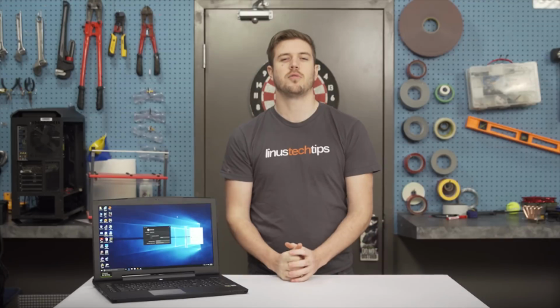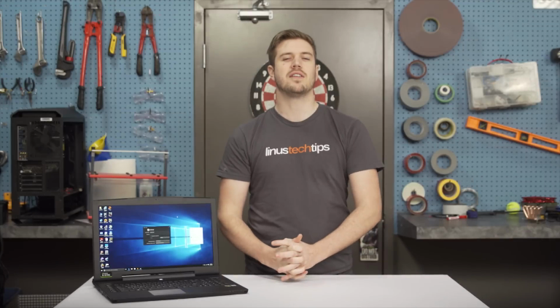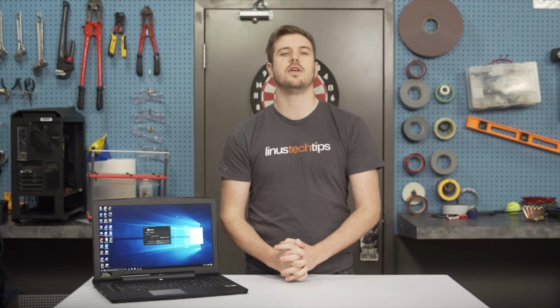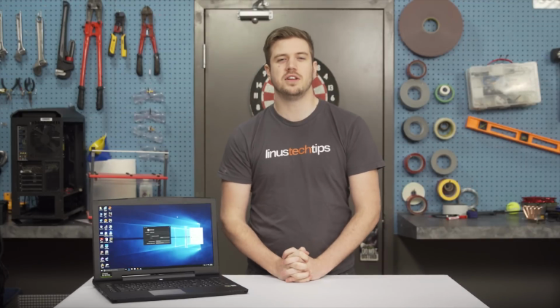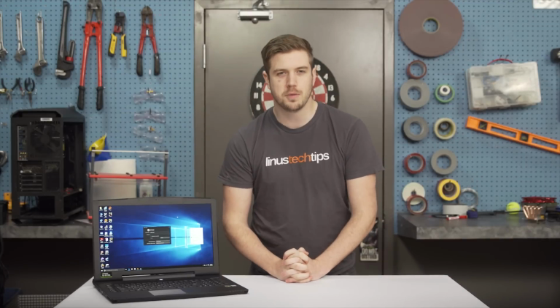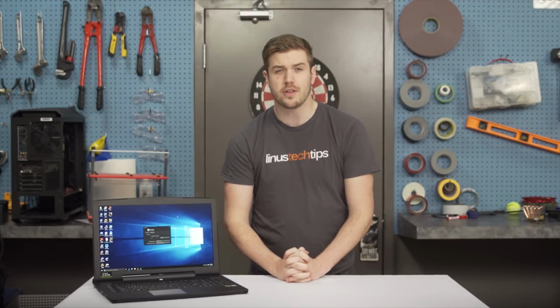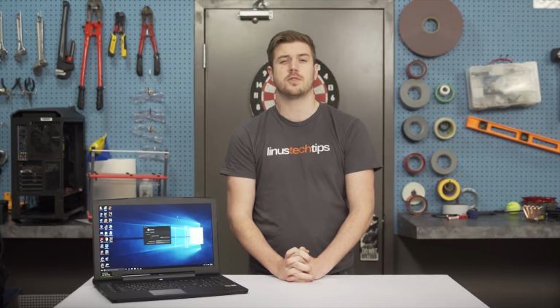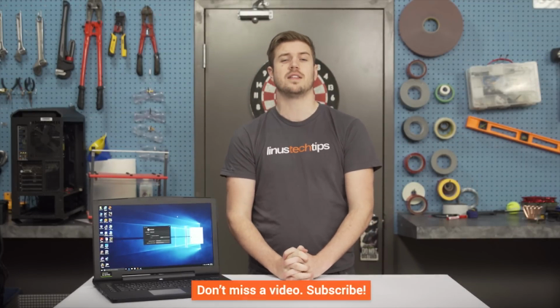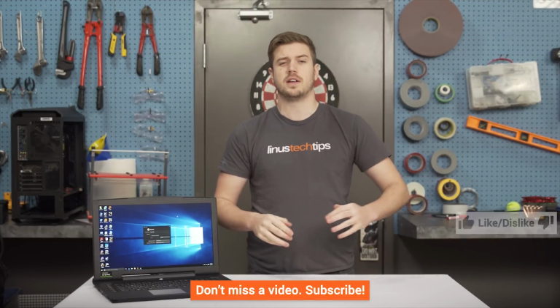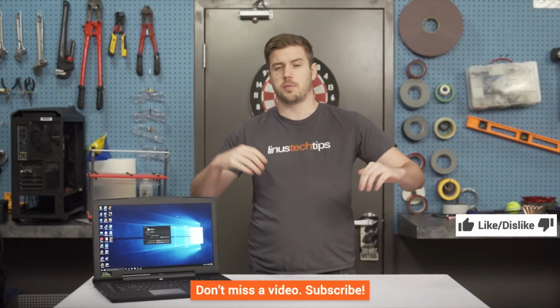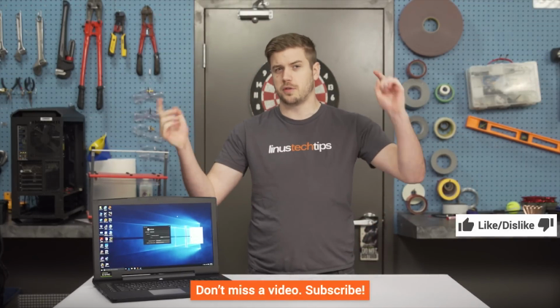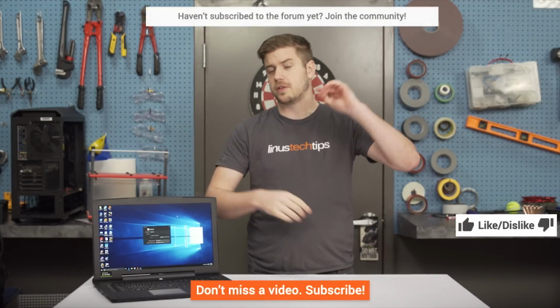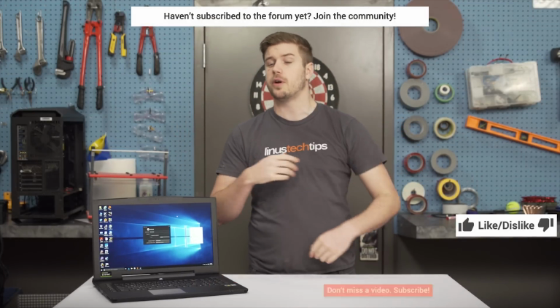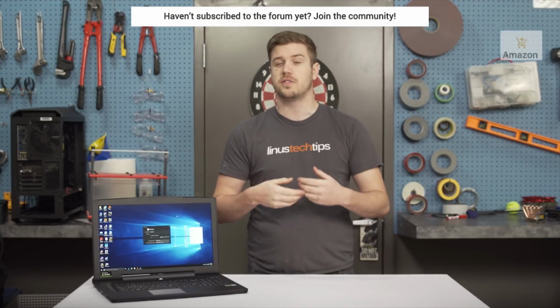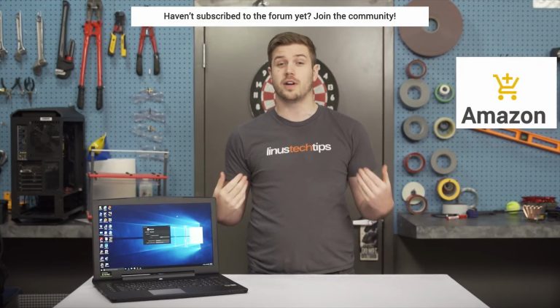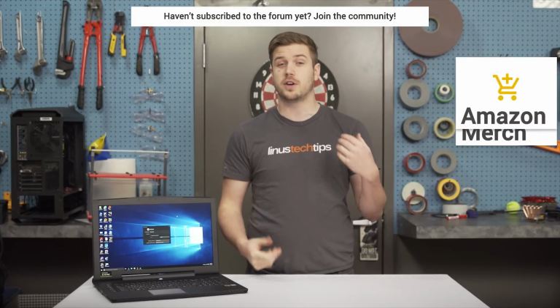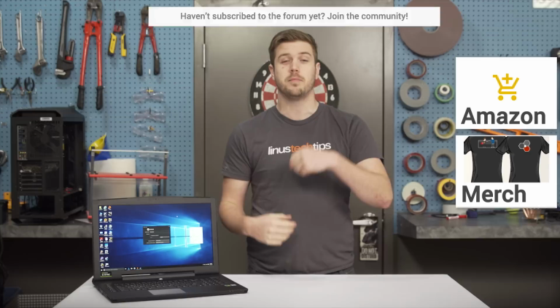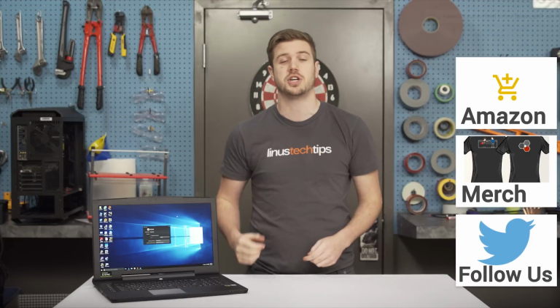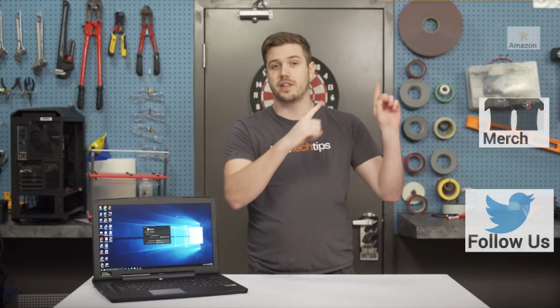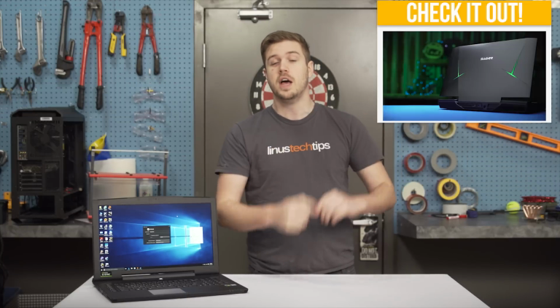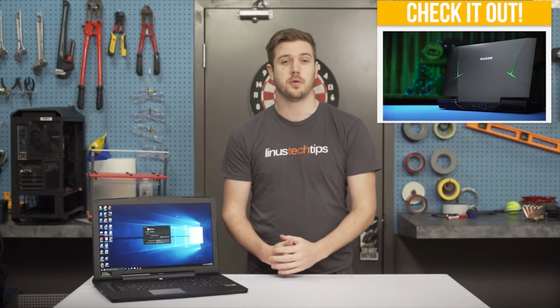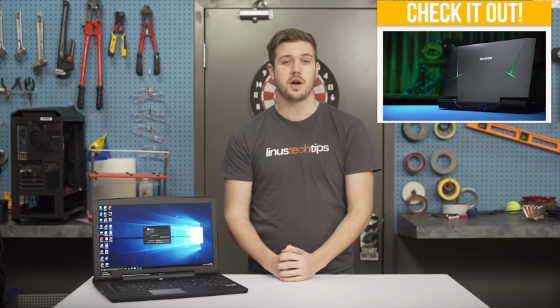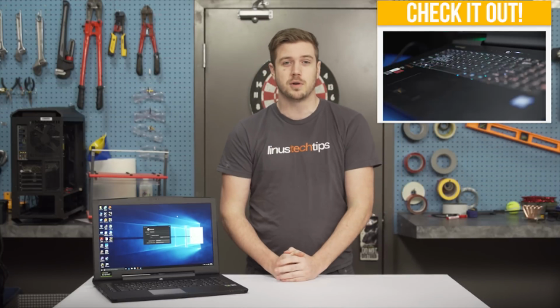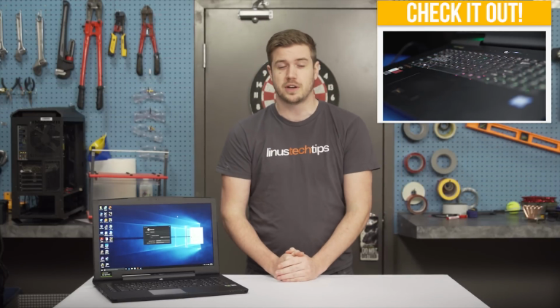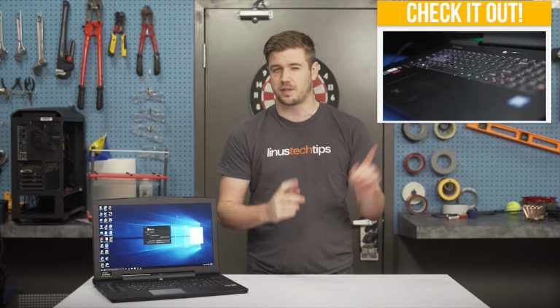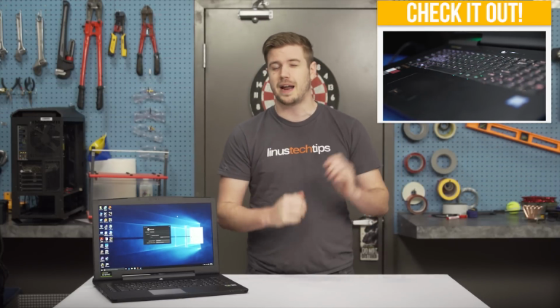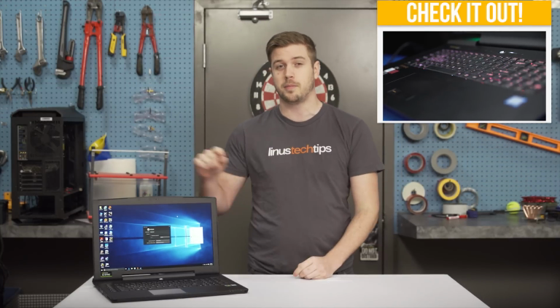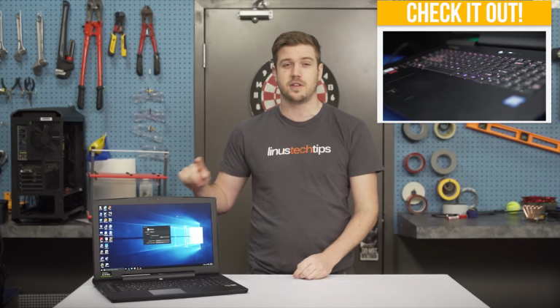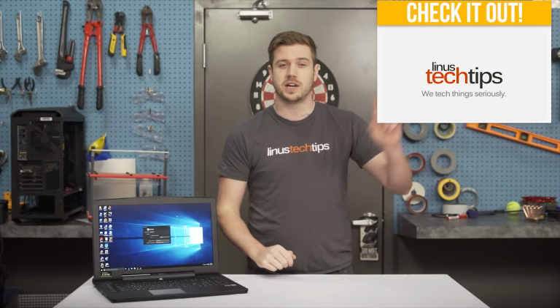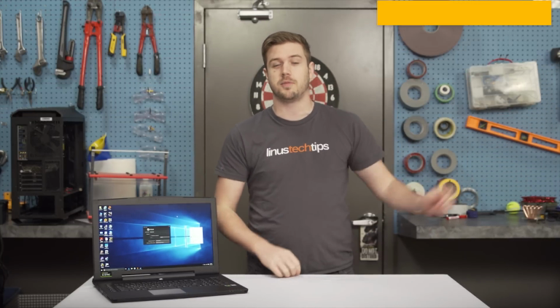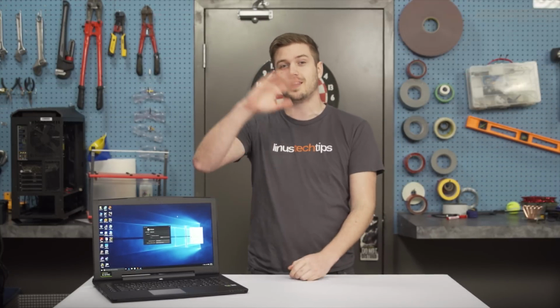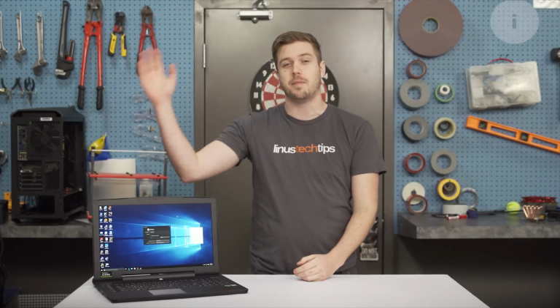Thanks for watching, guys. If this video sucked, you know what to do, but if it was awesome, get subscribed, hit the like button, and consider supporting us through the forum or by using our Amazon affiliate code or buying a shirt. Check out our Sager review, and check out Channel Super Fun. See you next time.